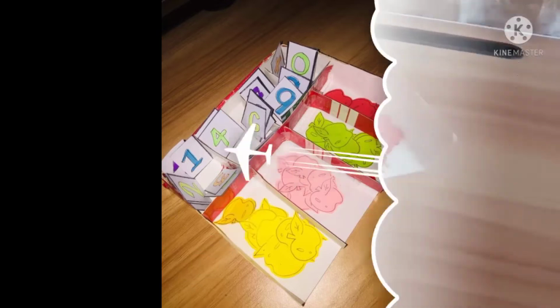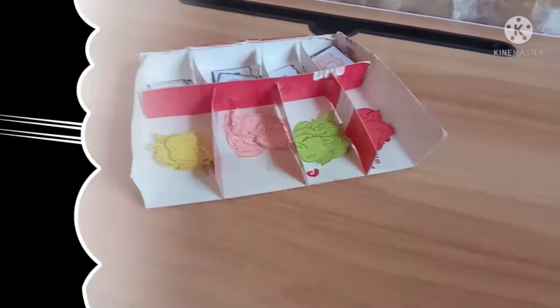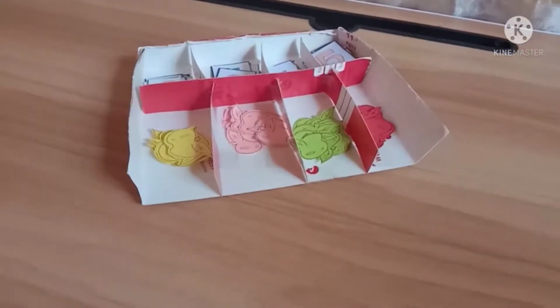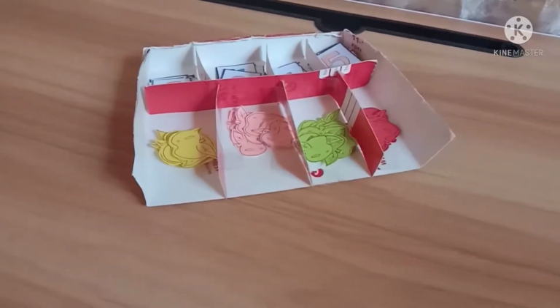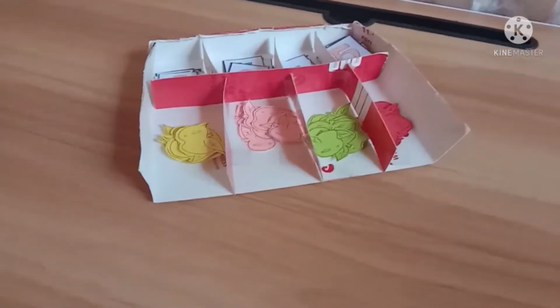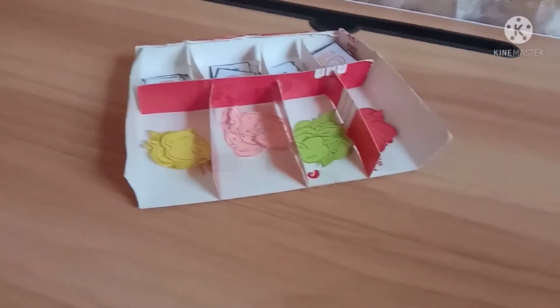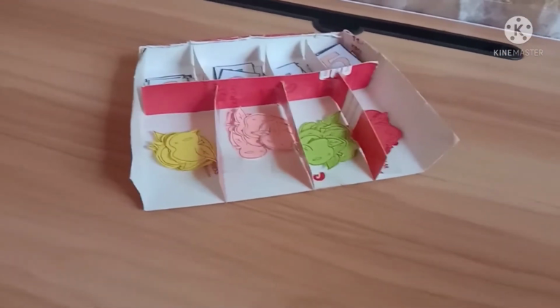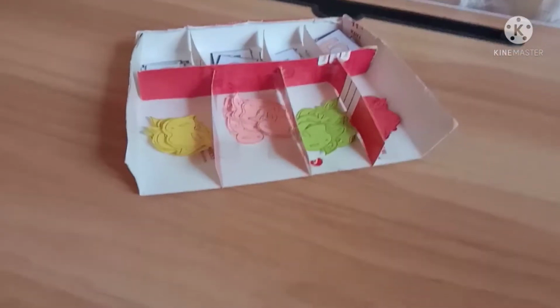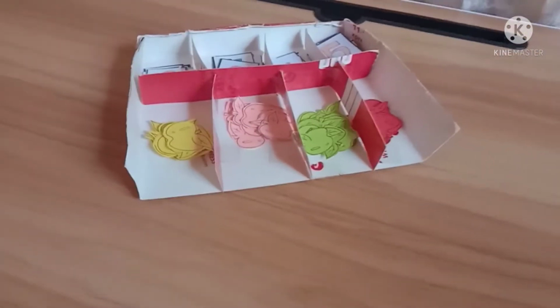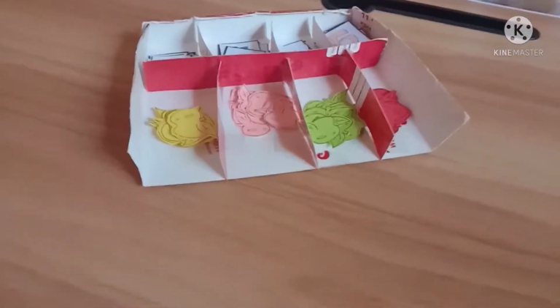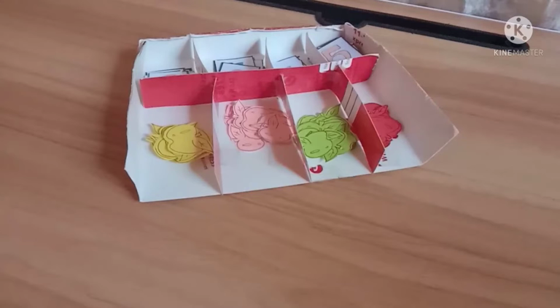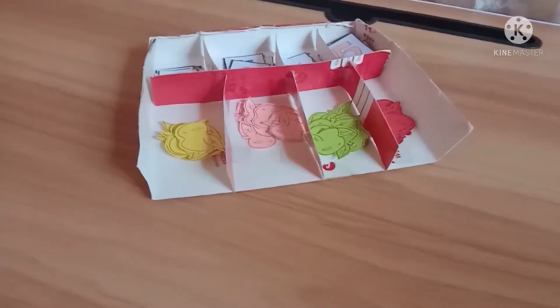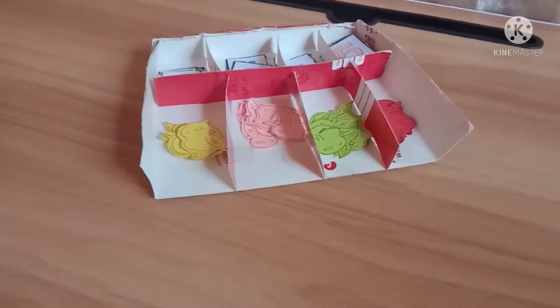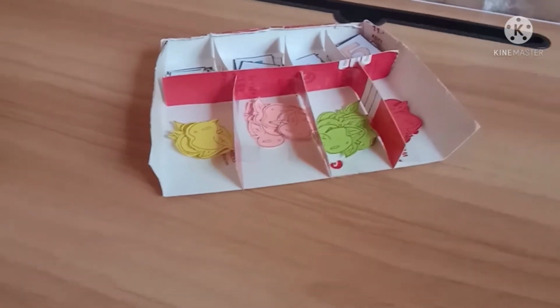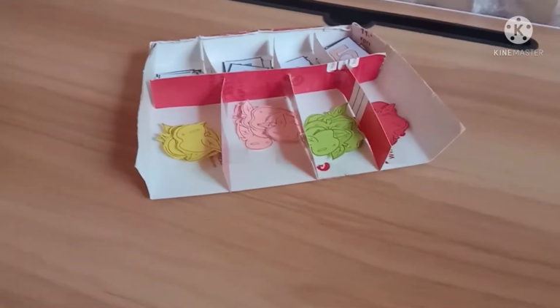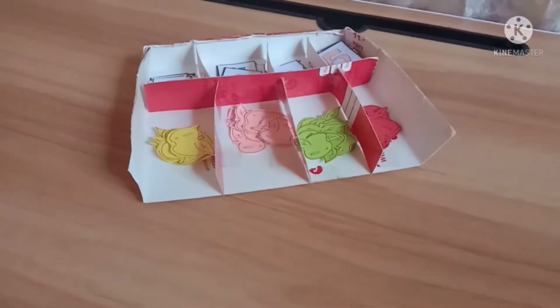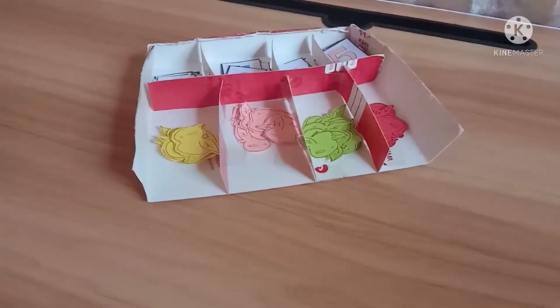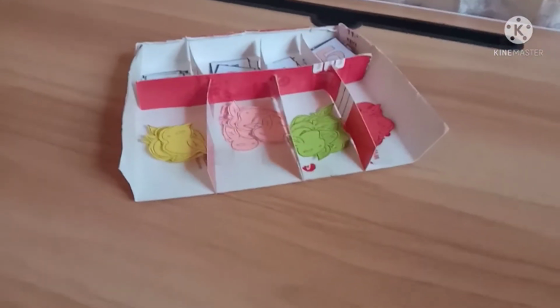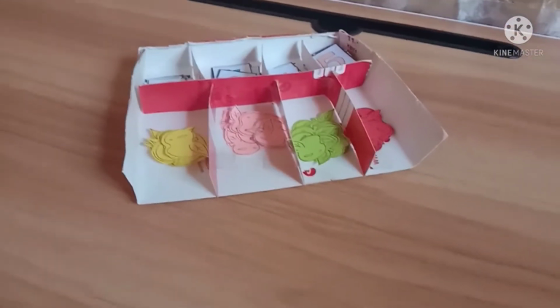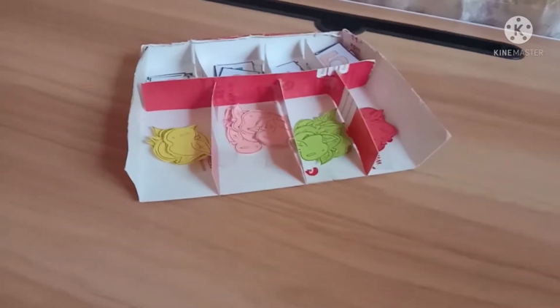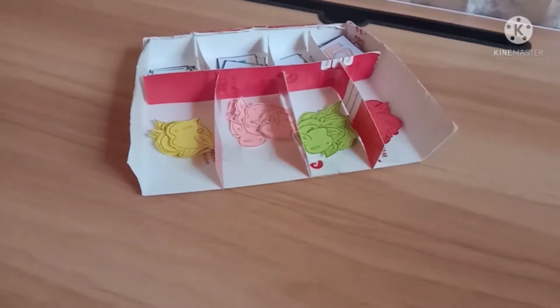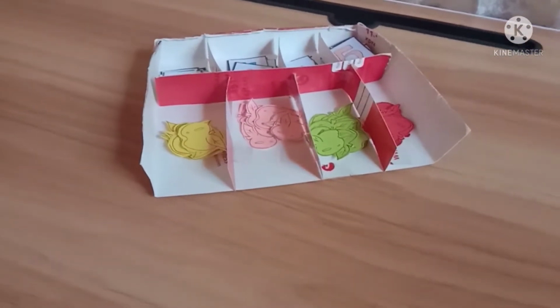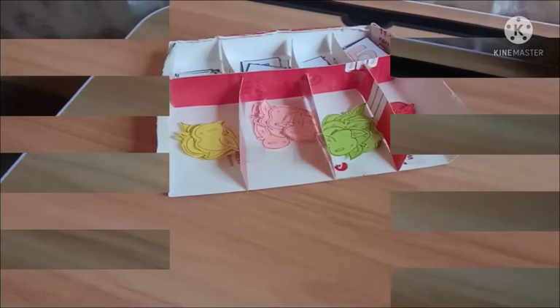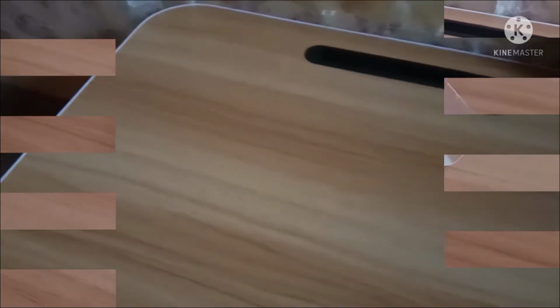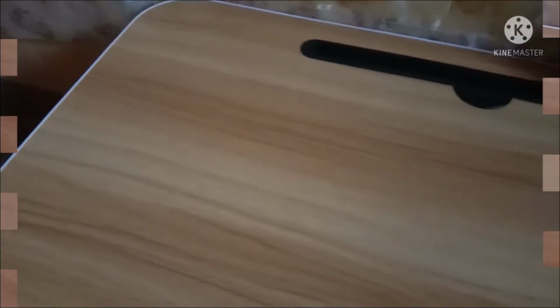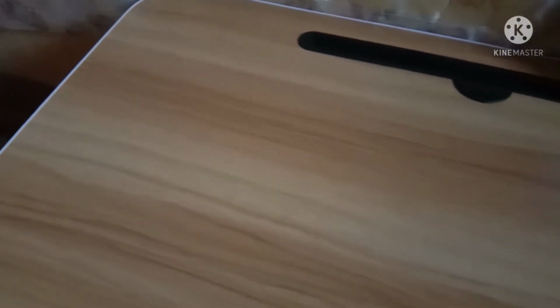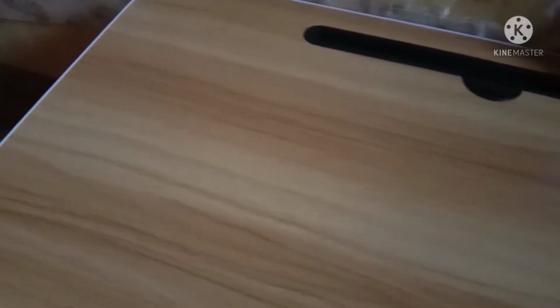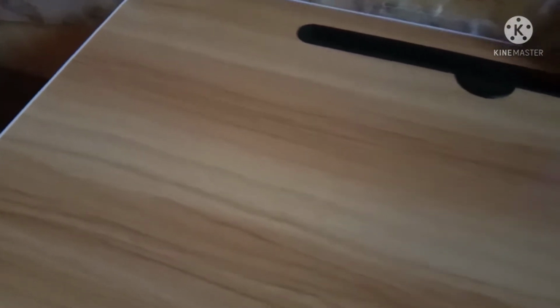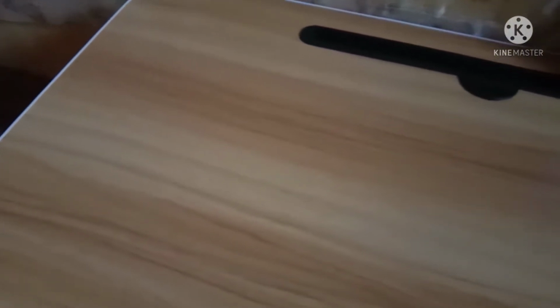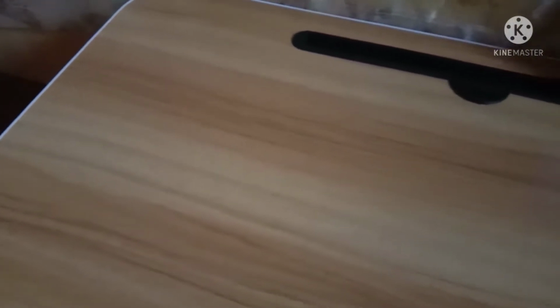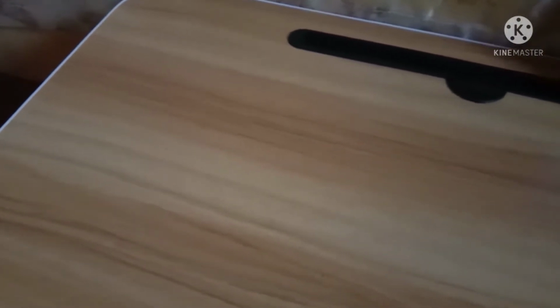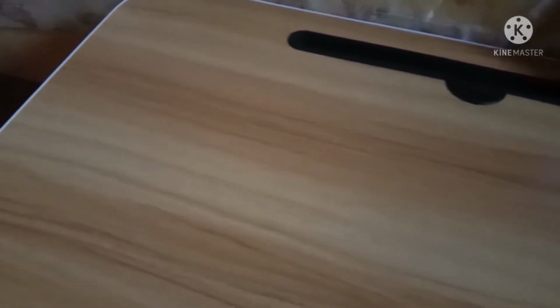We have now our finished manipulative. I will show you how this manipulative helps students in primary grades, and I will show you some examples on how this manipulative will work.